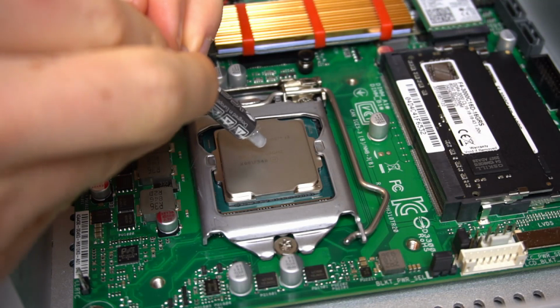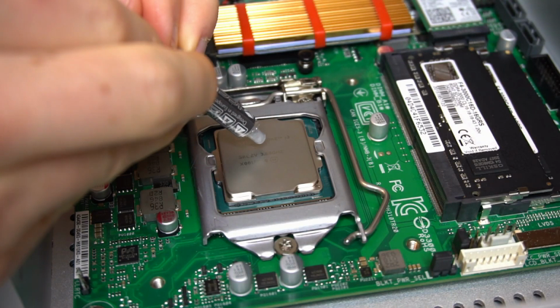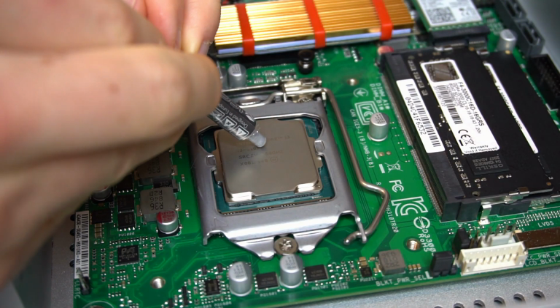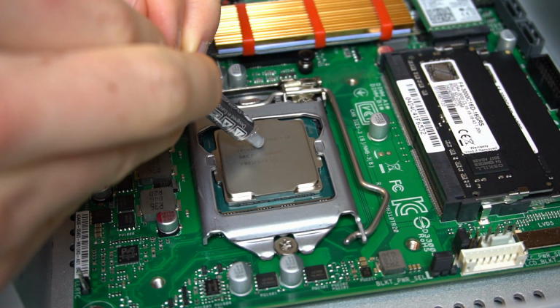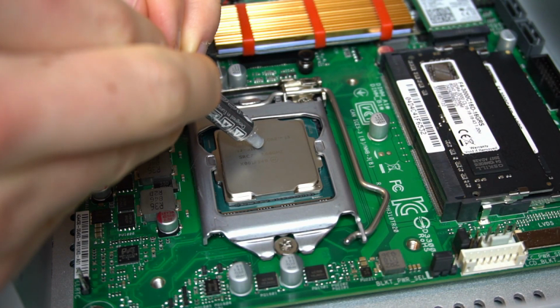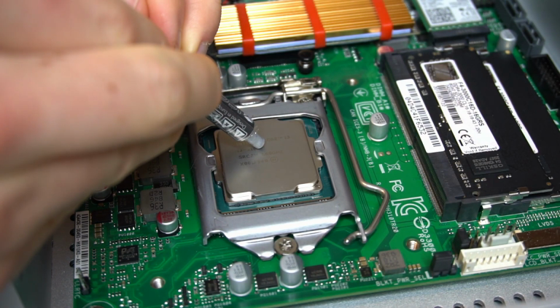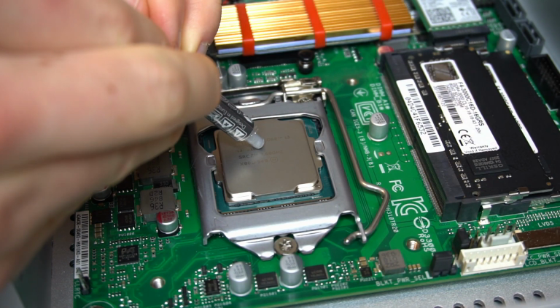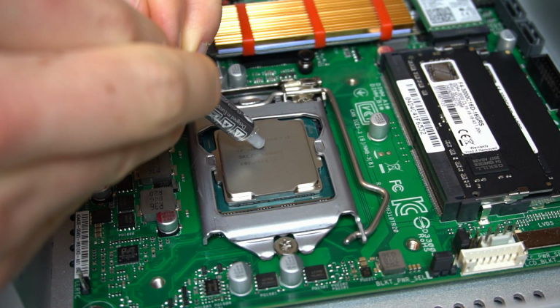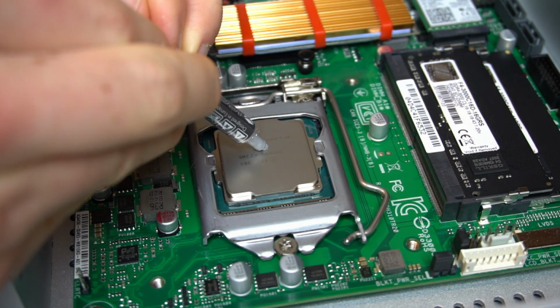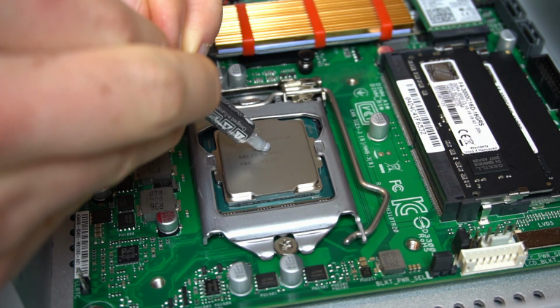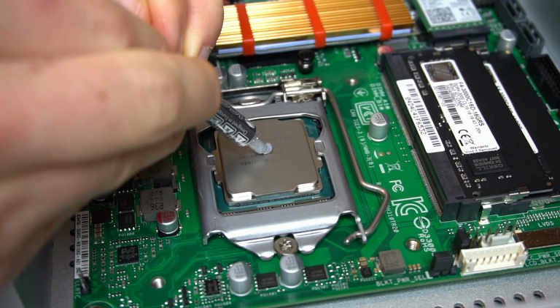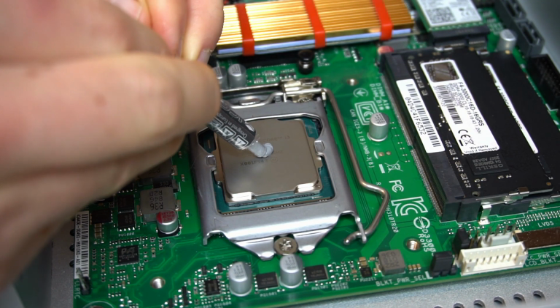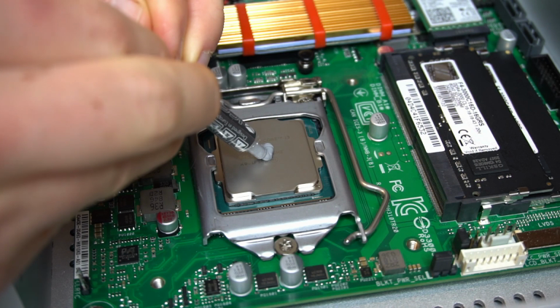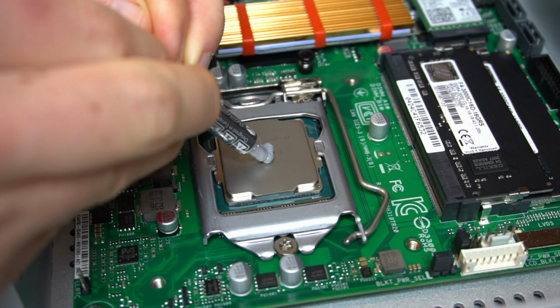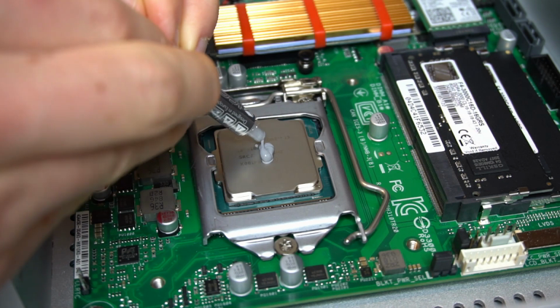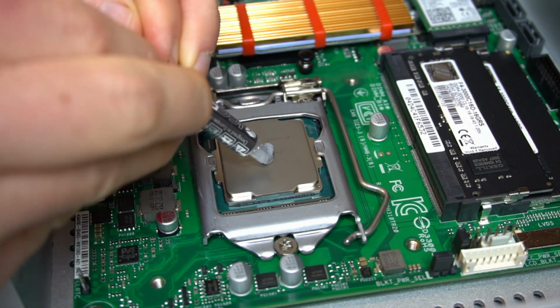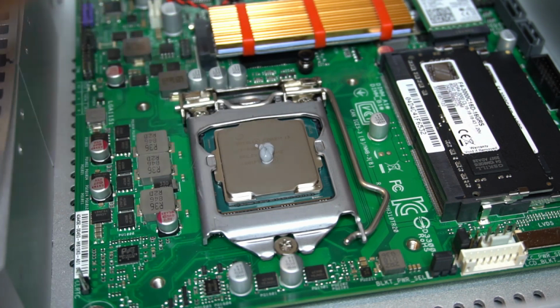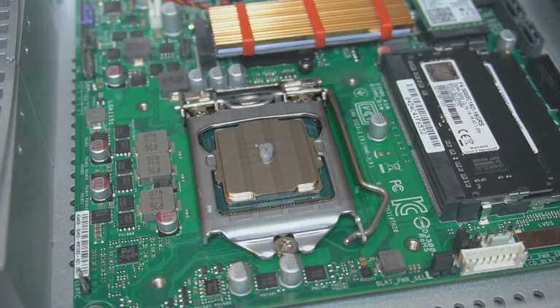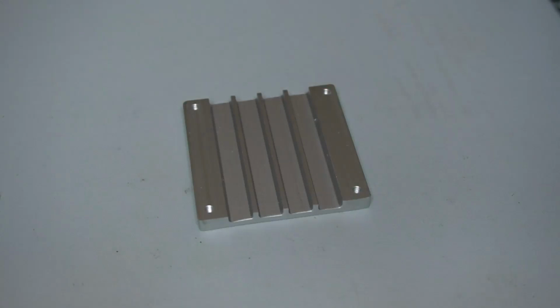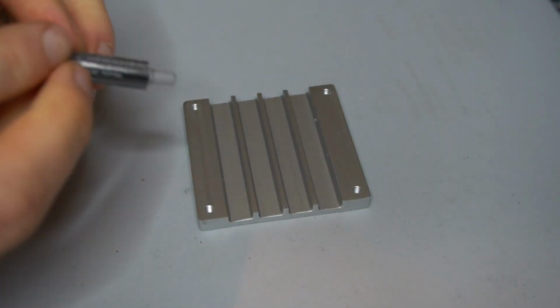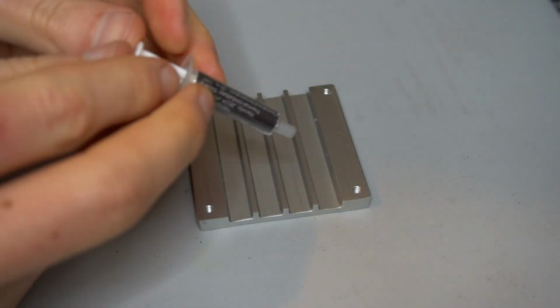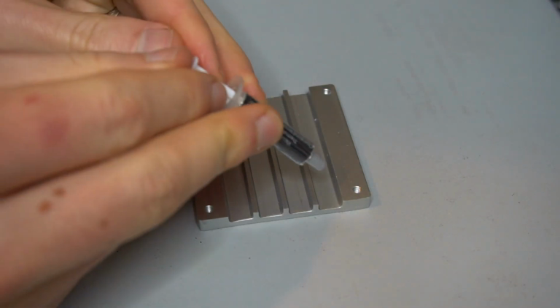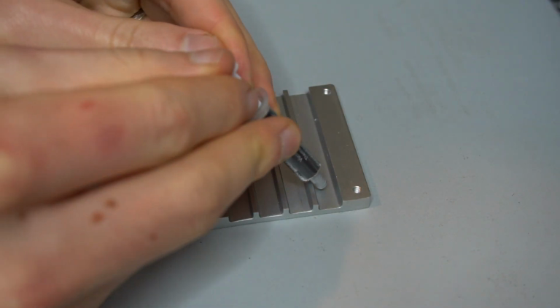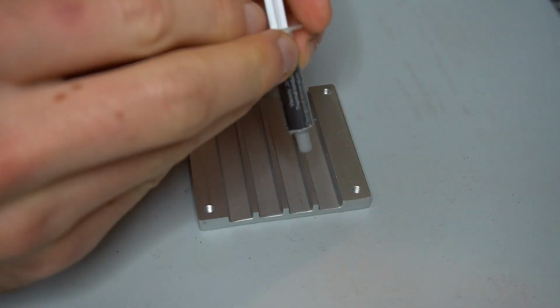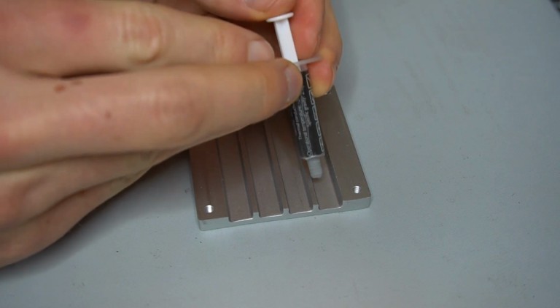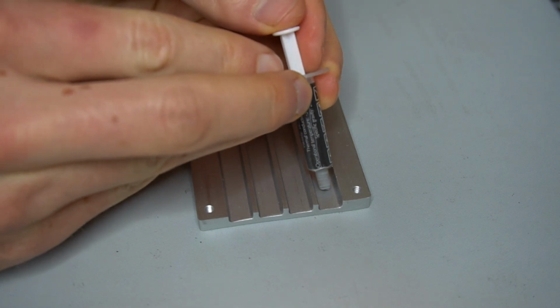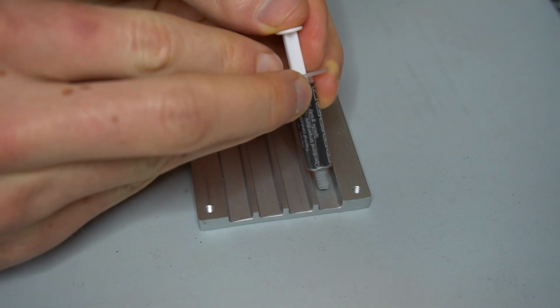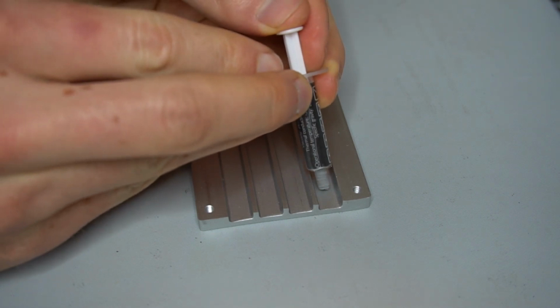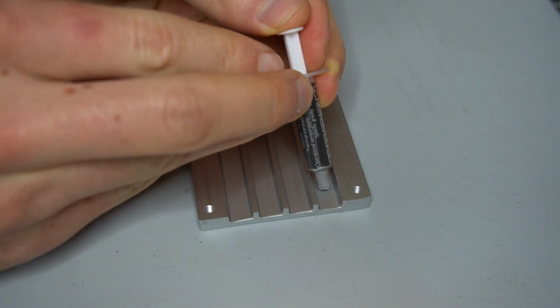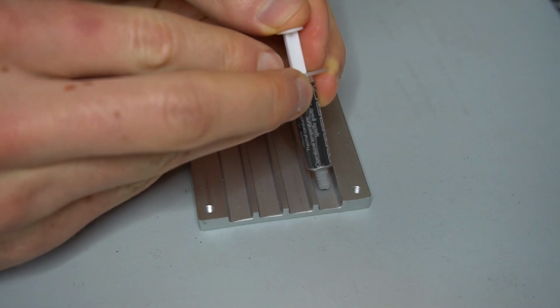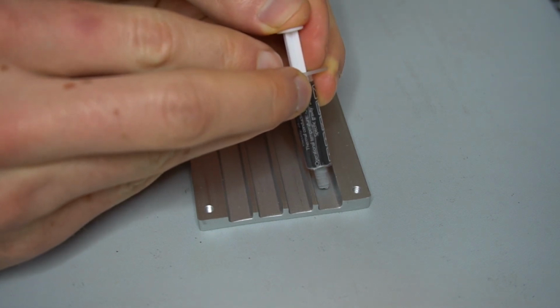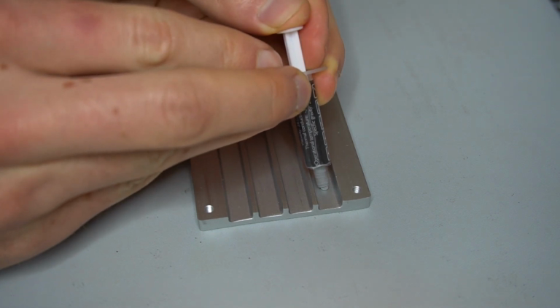Thermal paste is applied to the CPU. Paste is applied to the CPU heat pipe block as well.